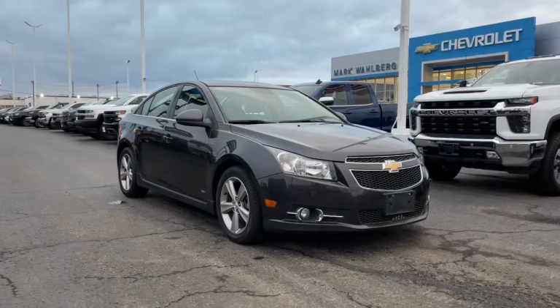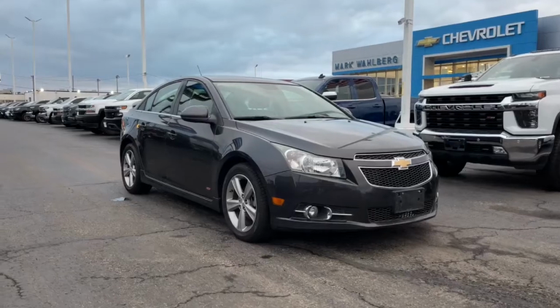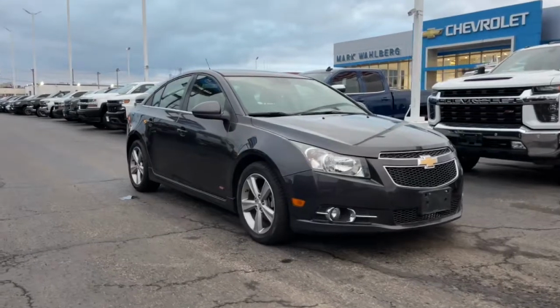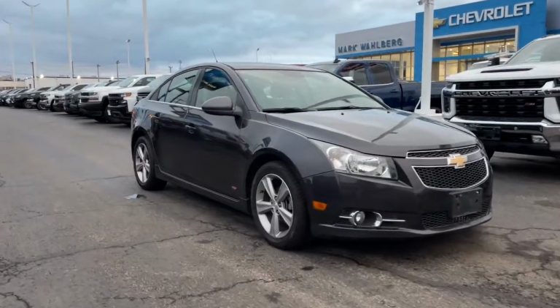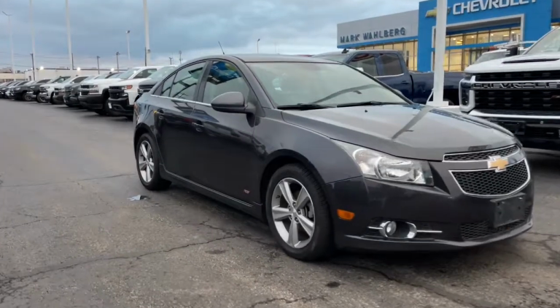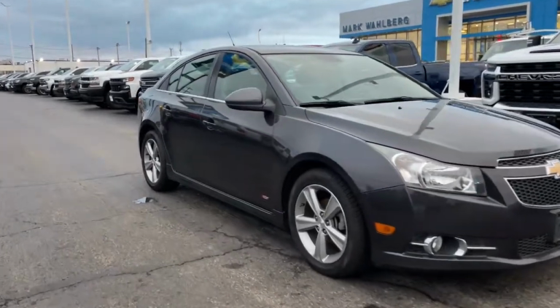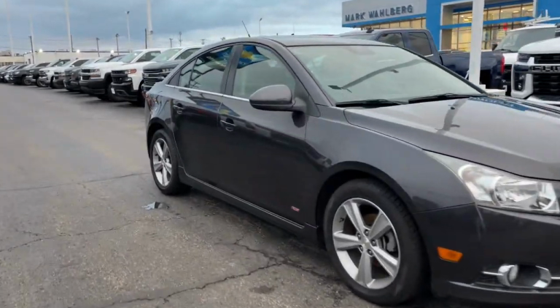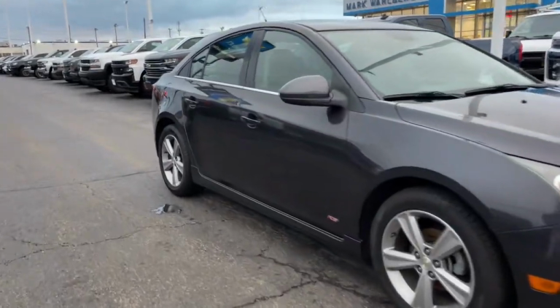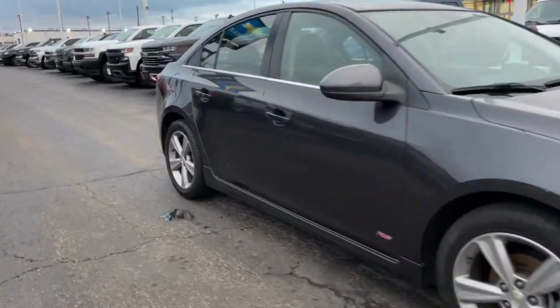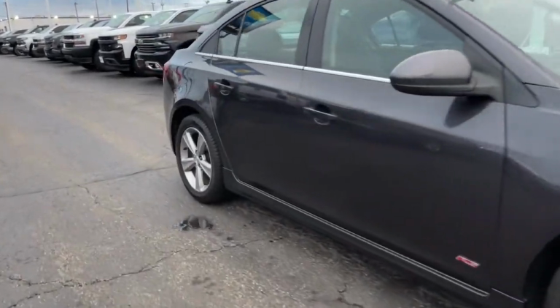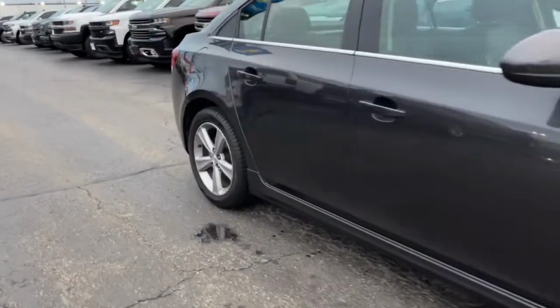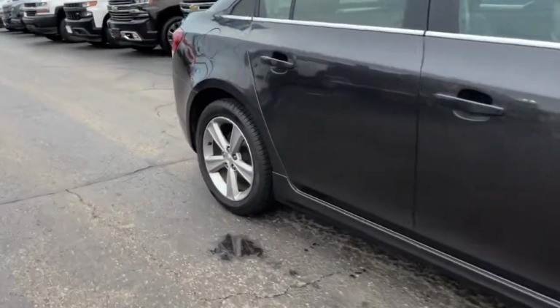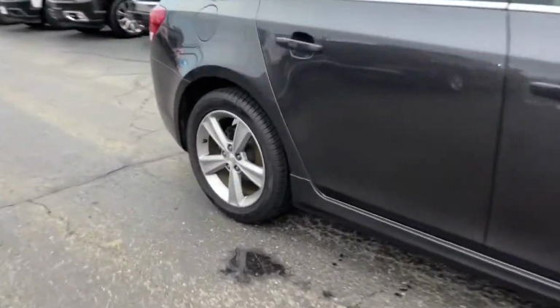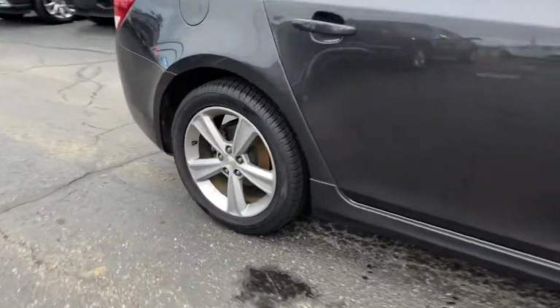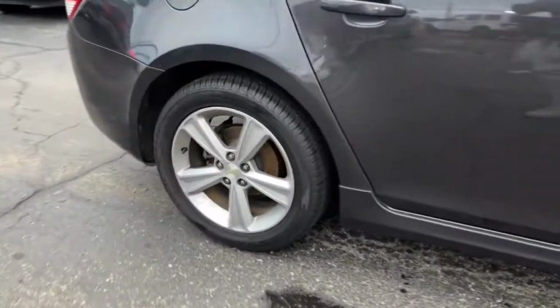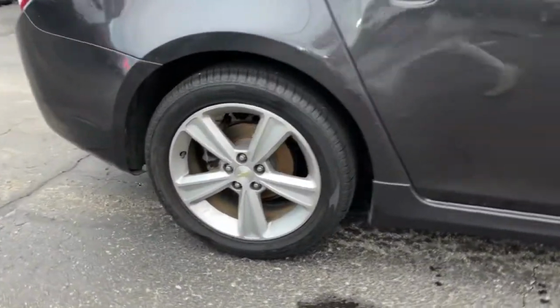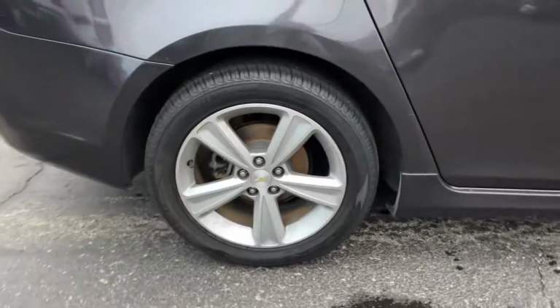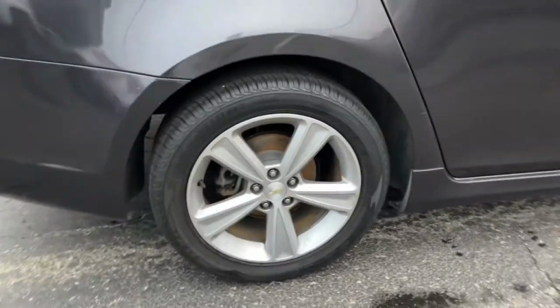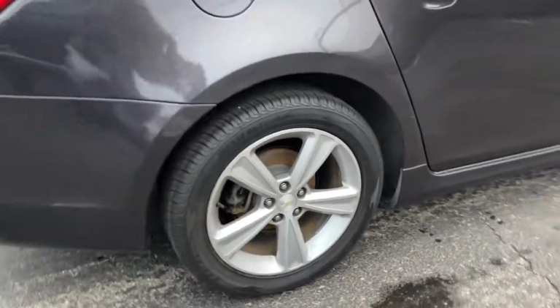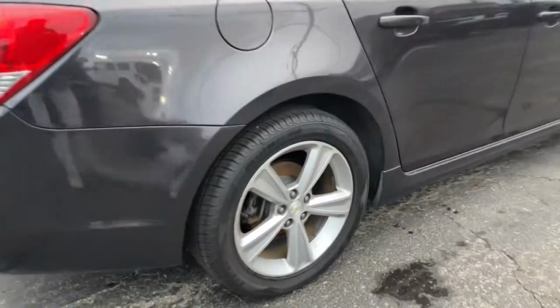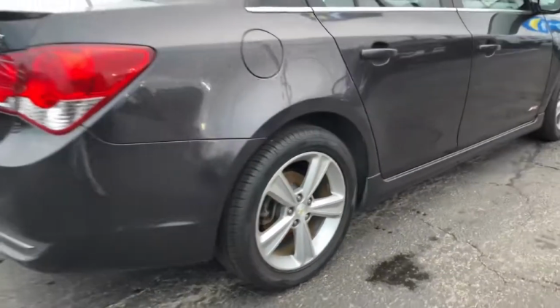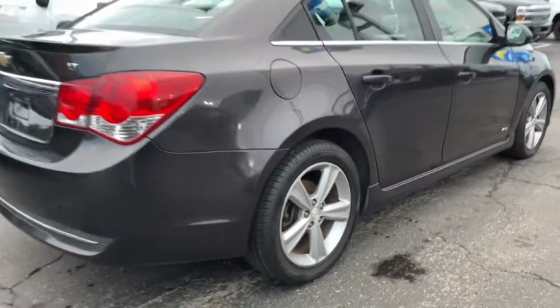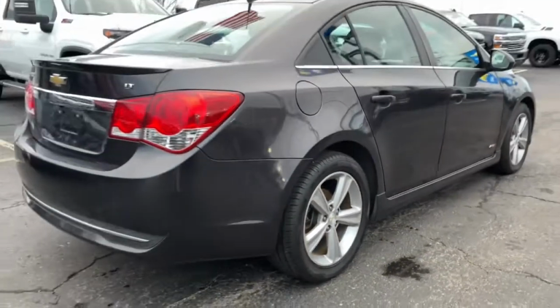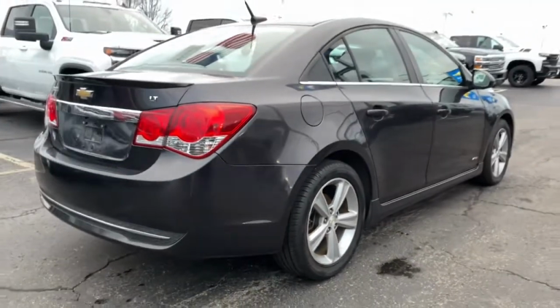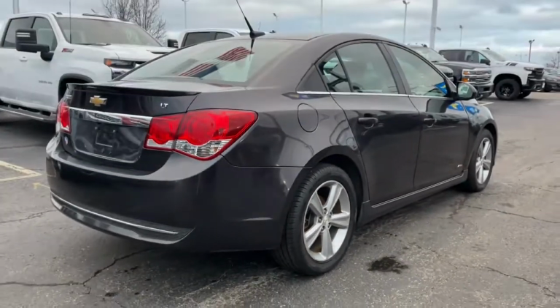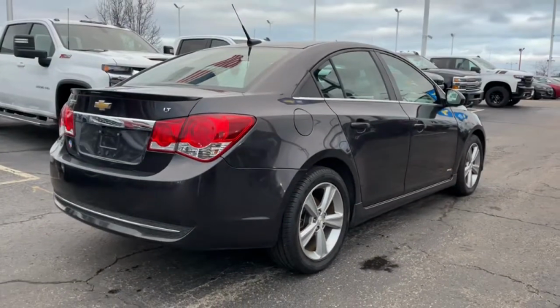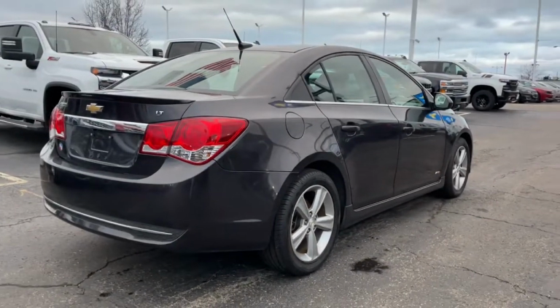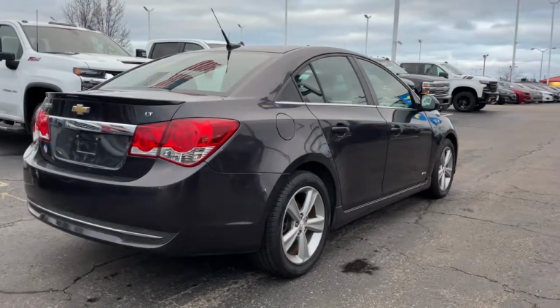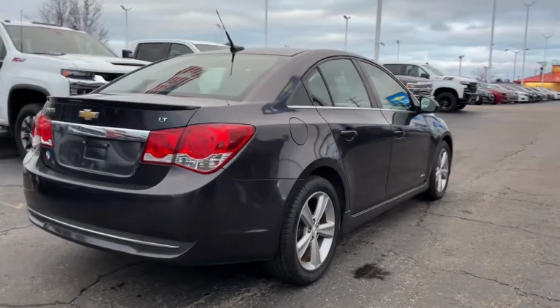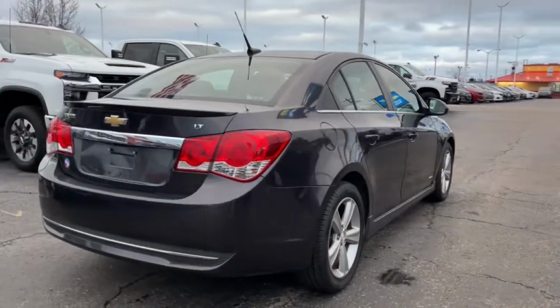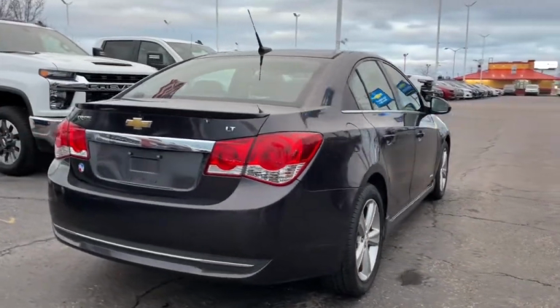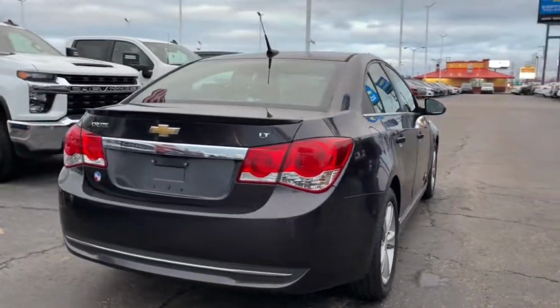Picture yourself in the 2014 Chevrolet Cruze. With less than 120,000 miles on the odometer, this vehicle provides excellent value.